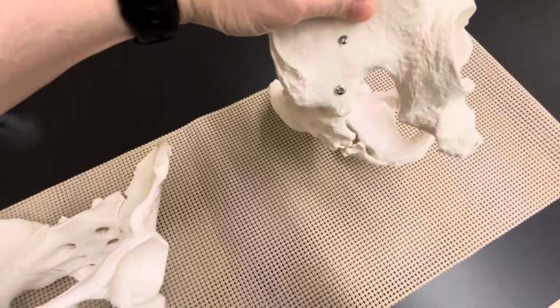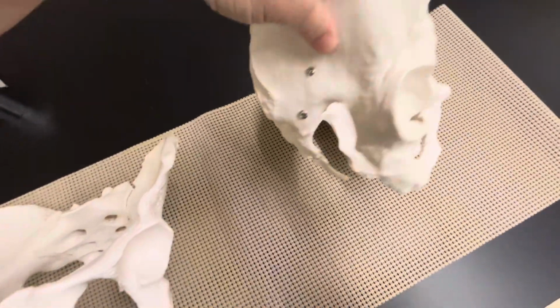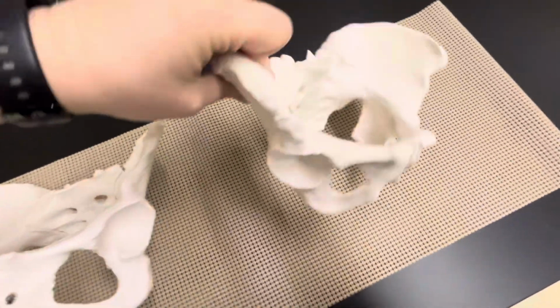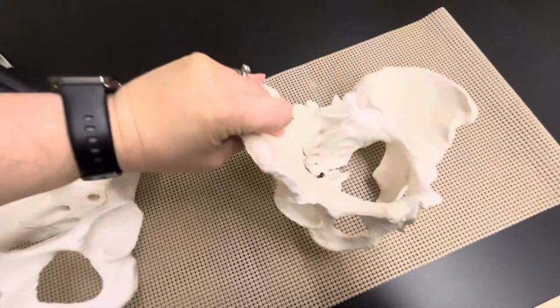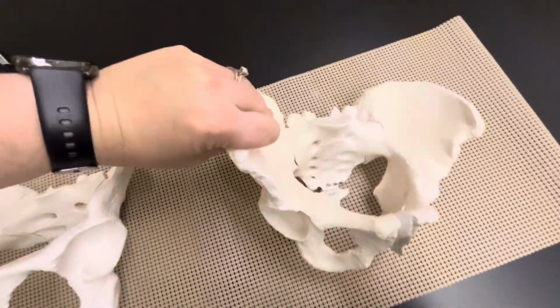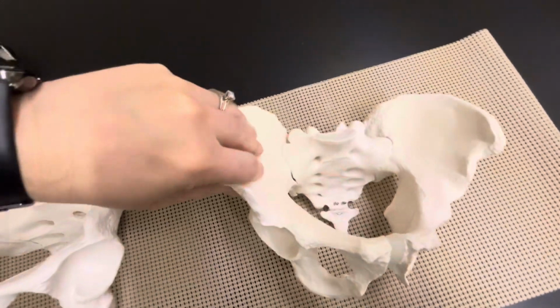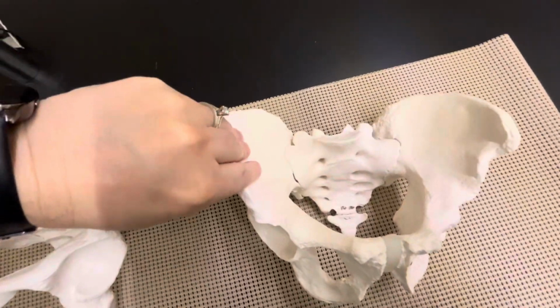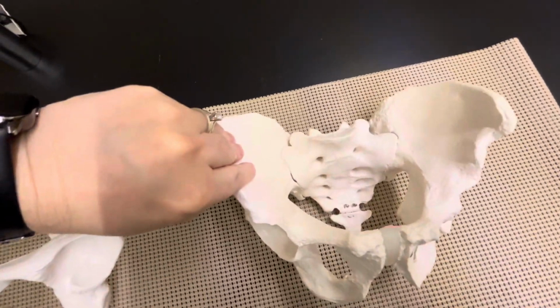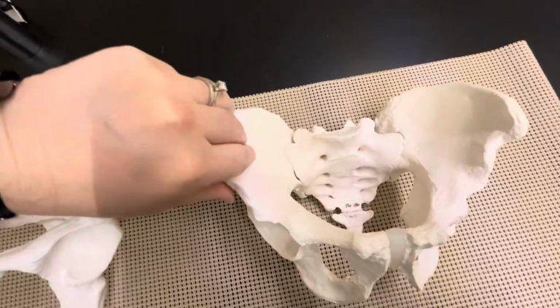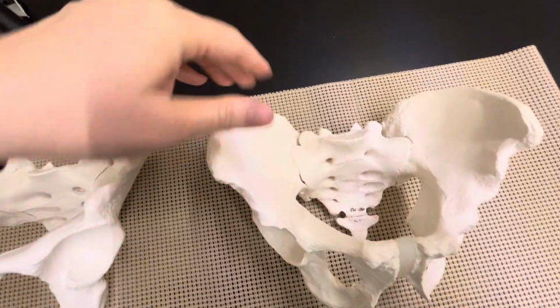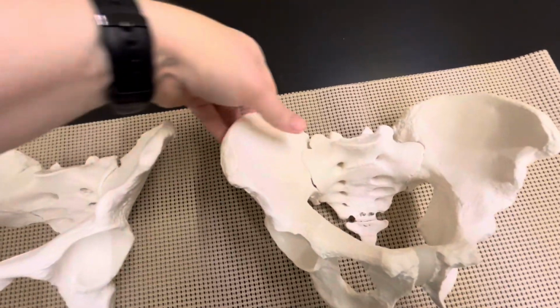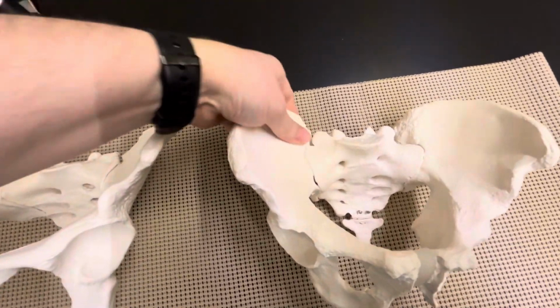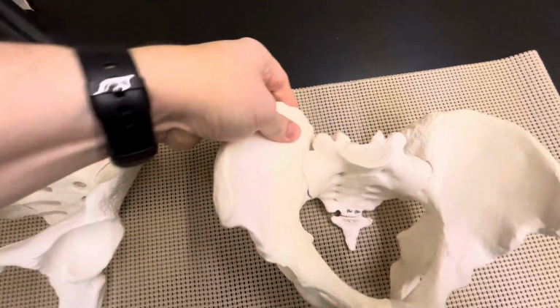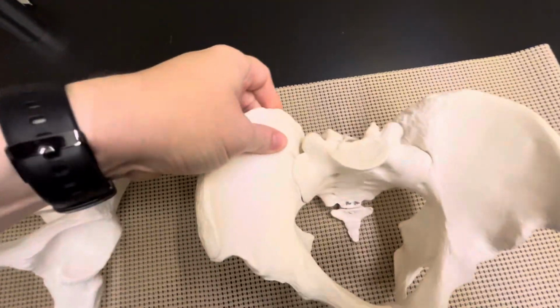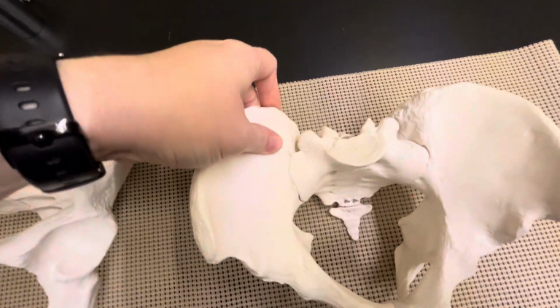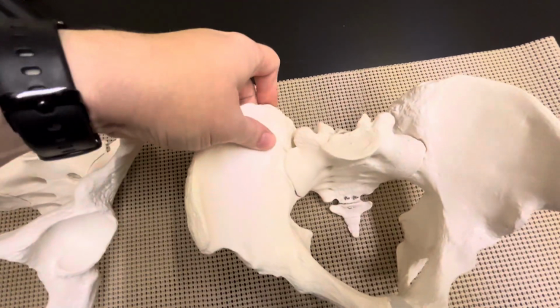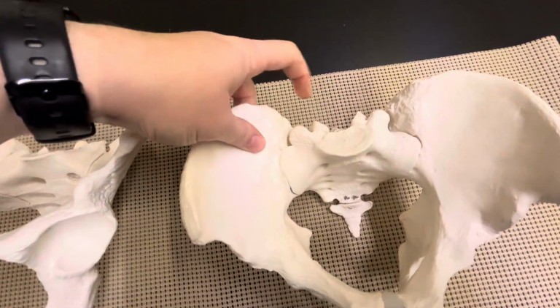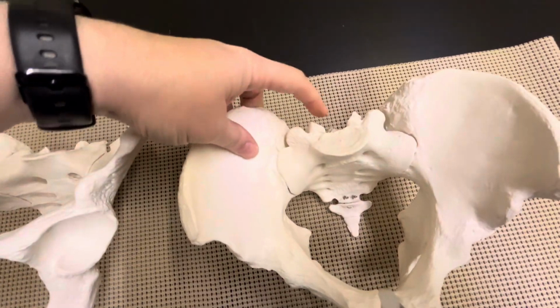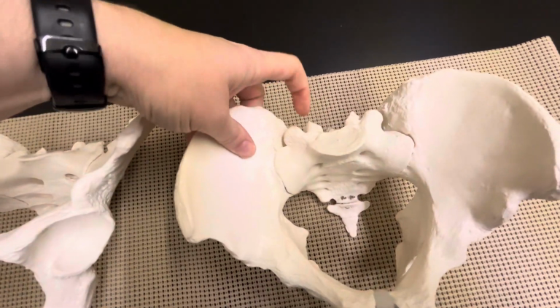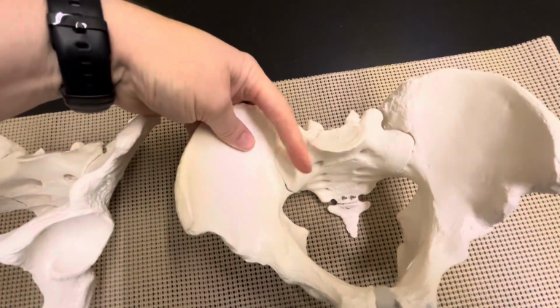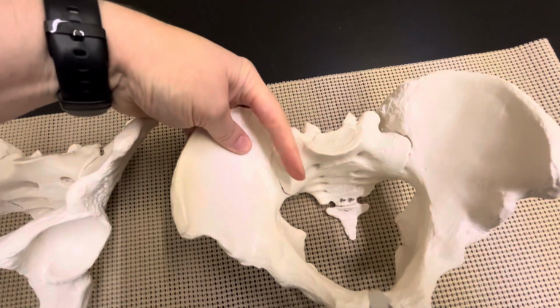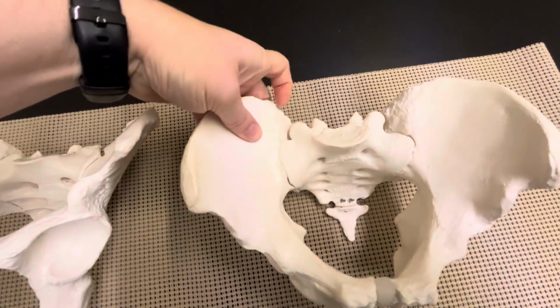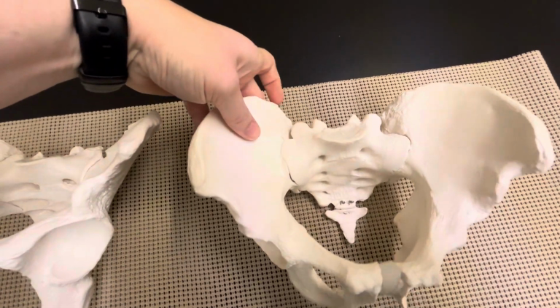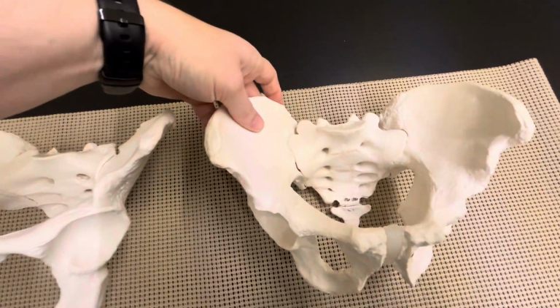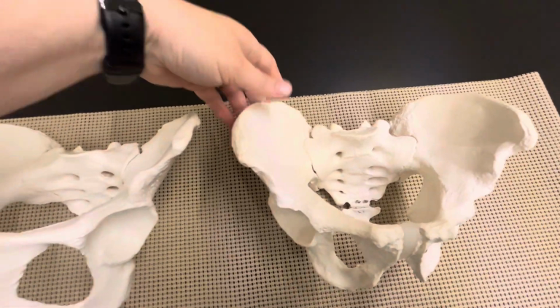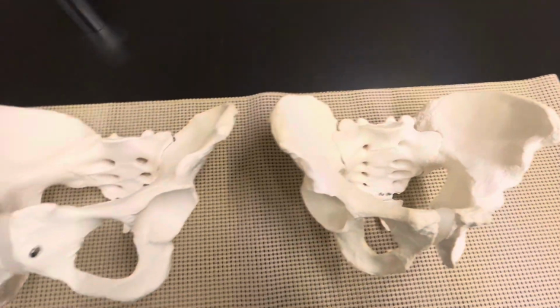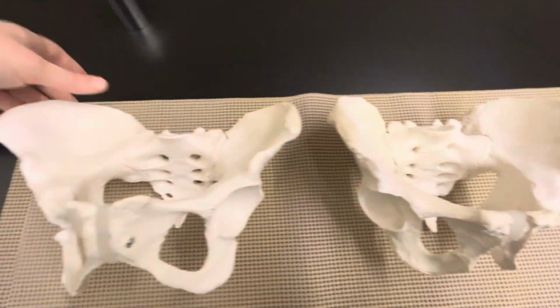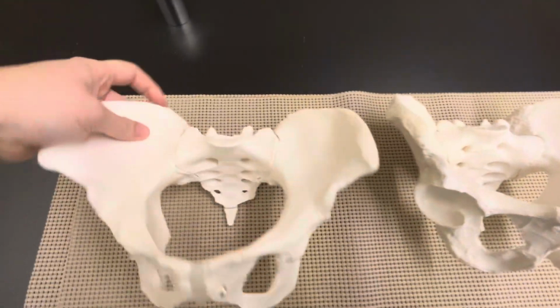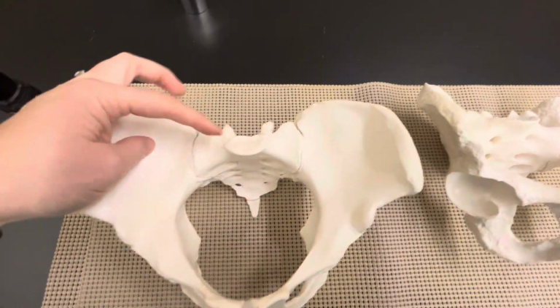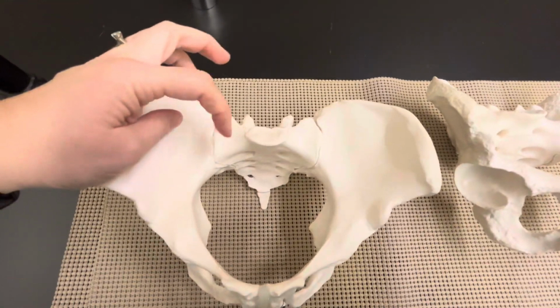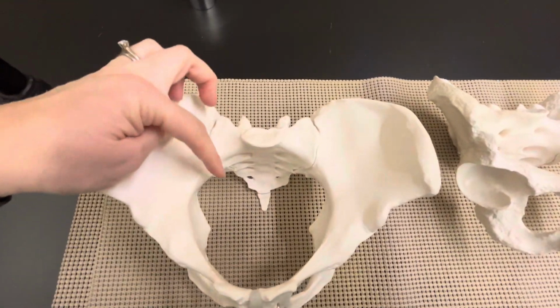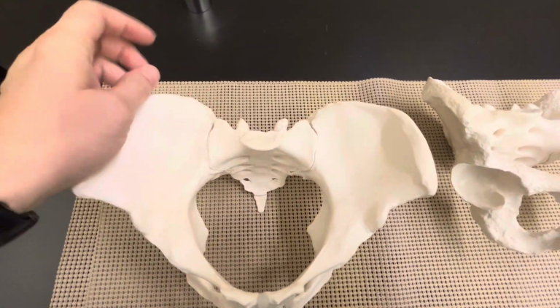Above the coccyx is the sacrum, and that sacrum is shaped a little differently. With males it comes down and then points anterior, whereas with females it's going to point inferior, so it comes straight down.